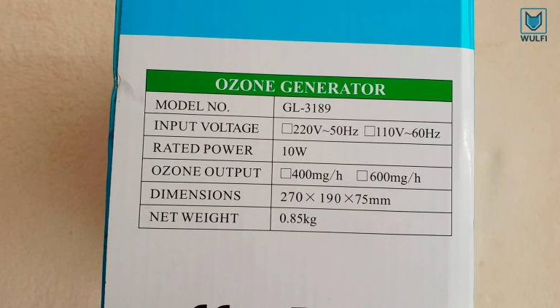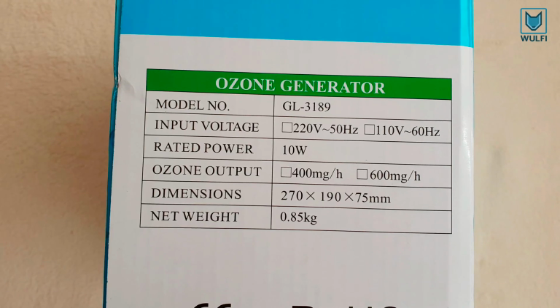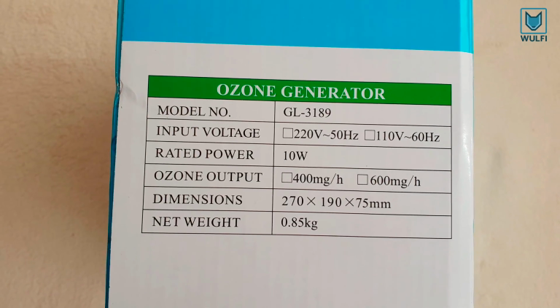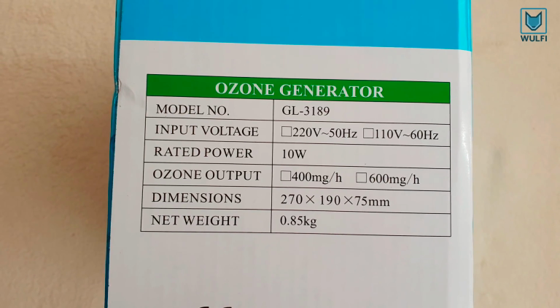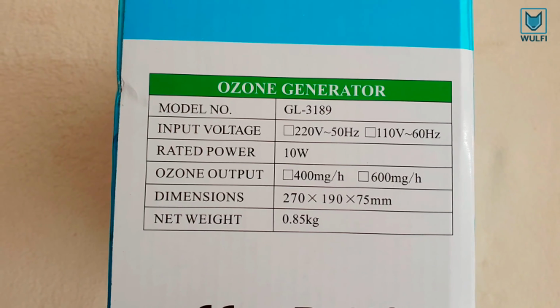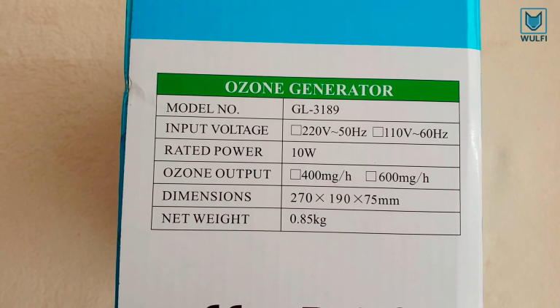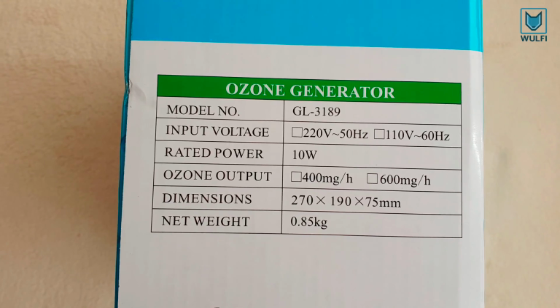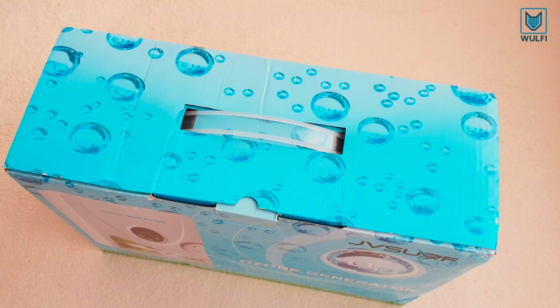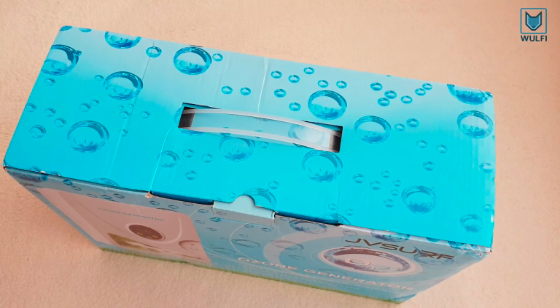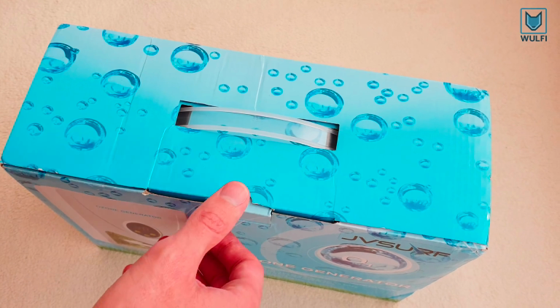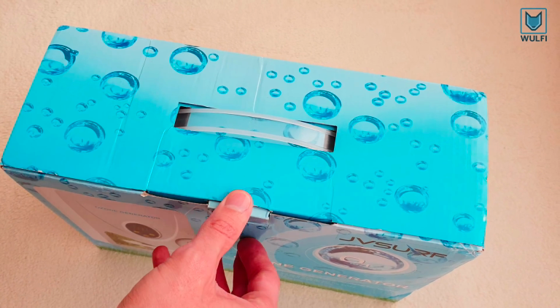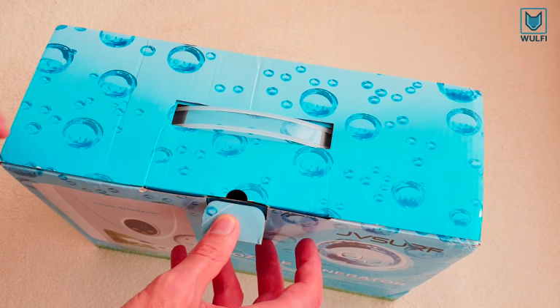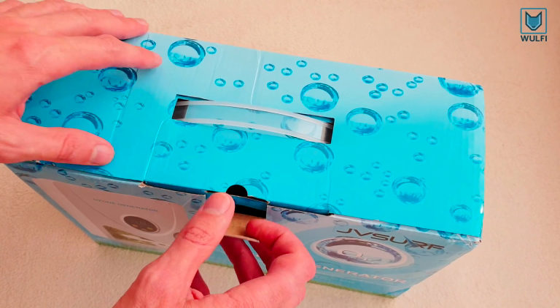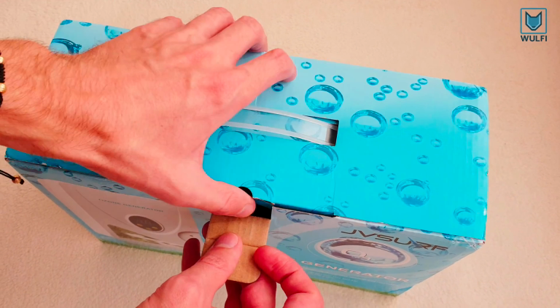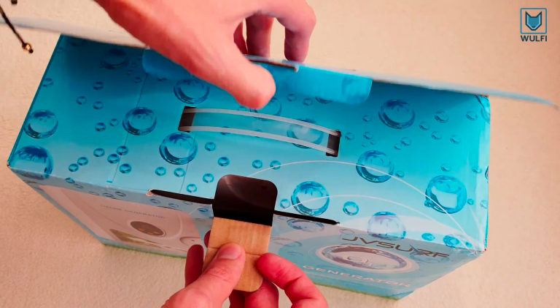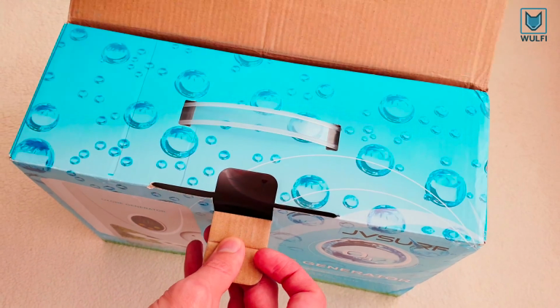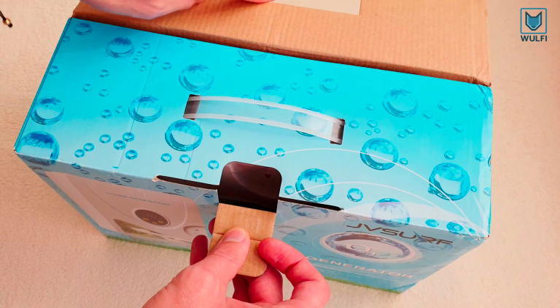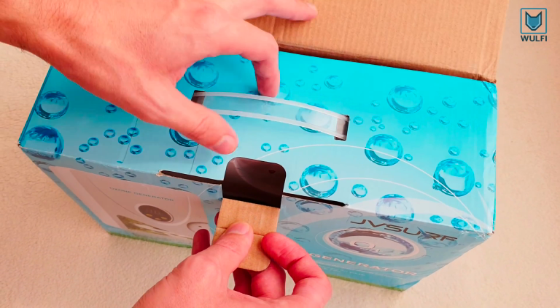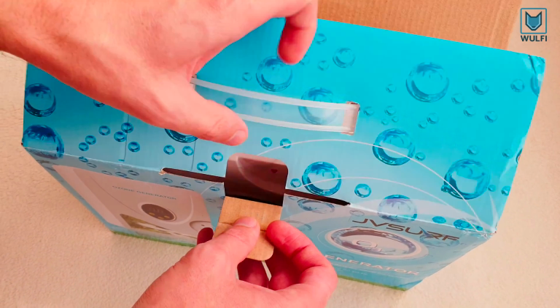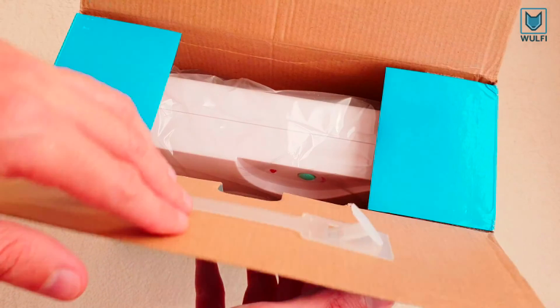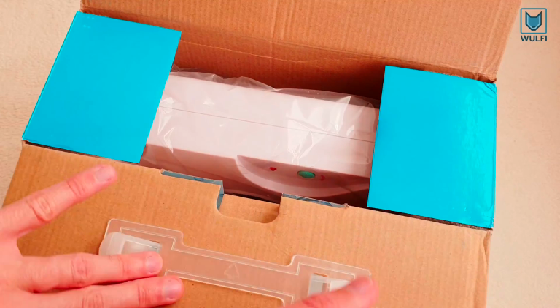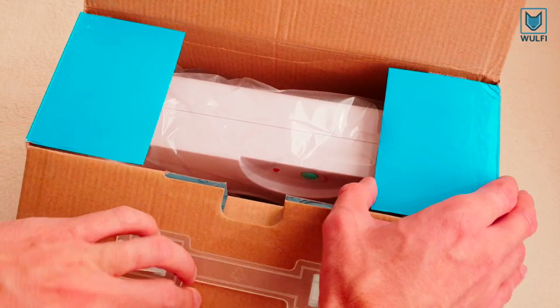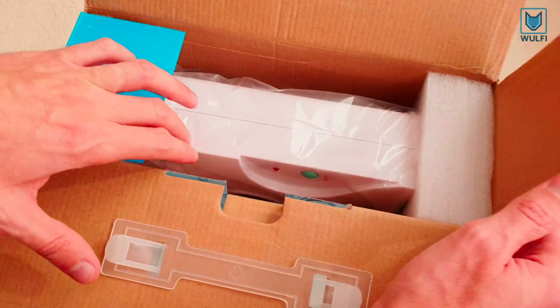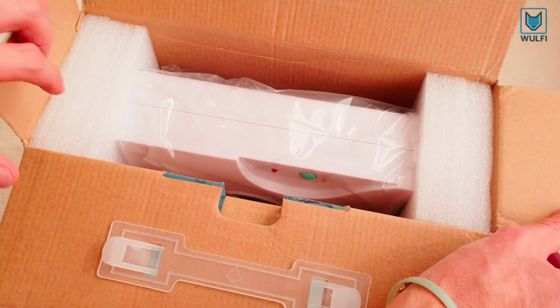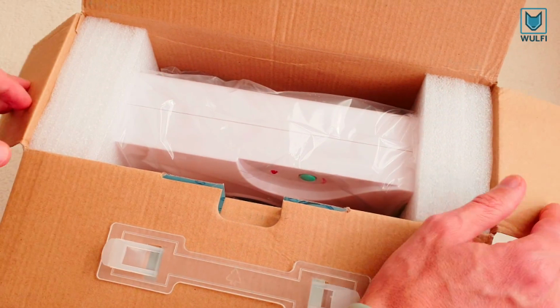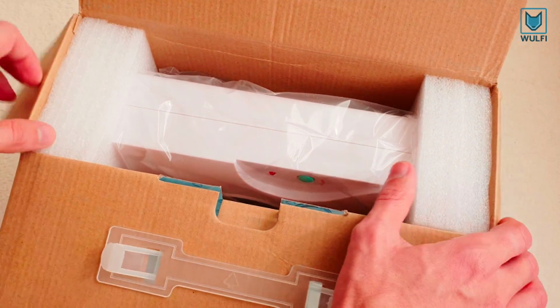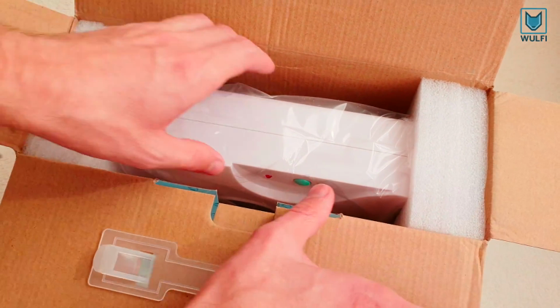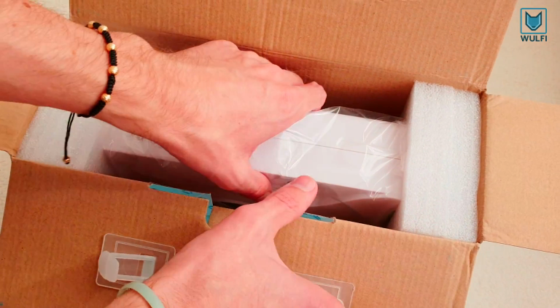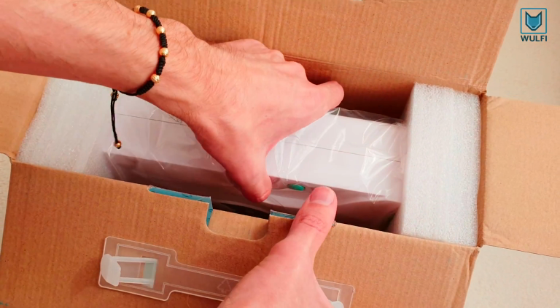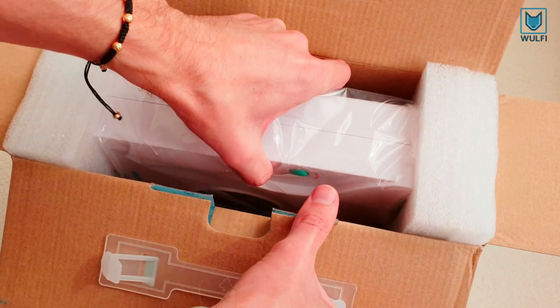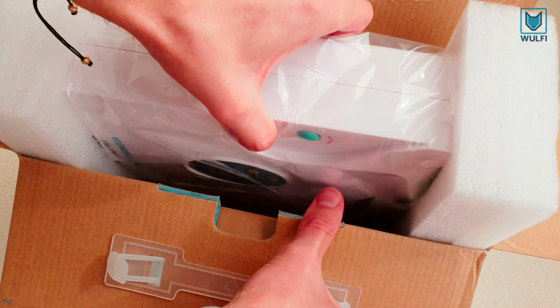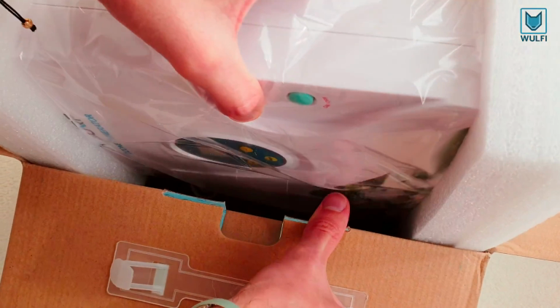You can use ozone to solve many everyday problems: clean fruits and vegetables, purify water, remove smell from objects, and get rid of smoke and smell.